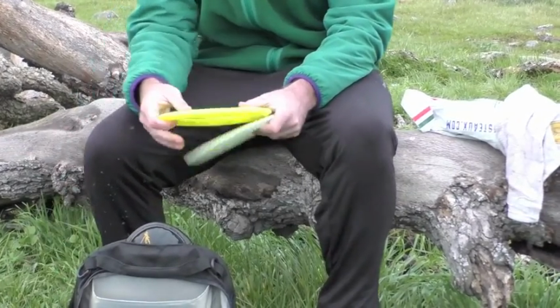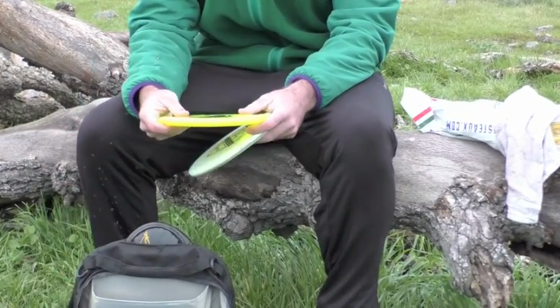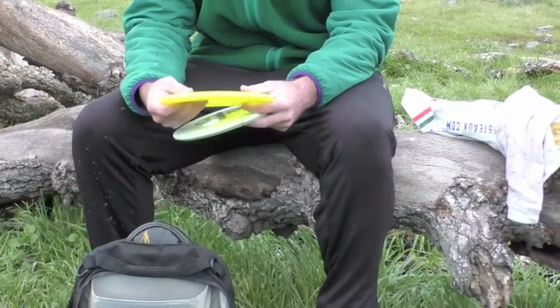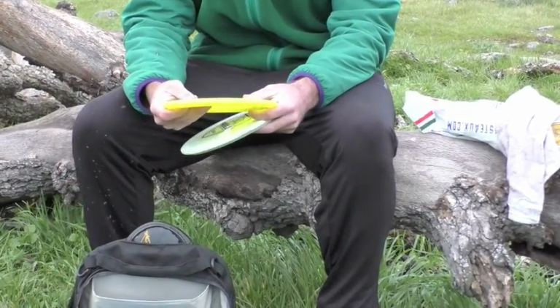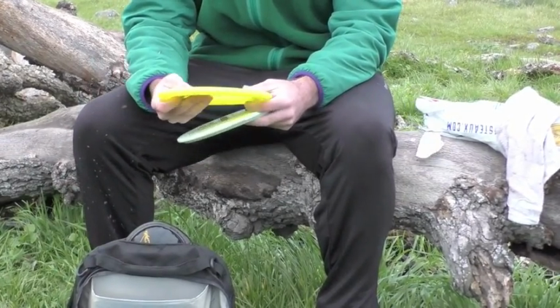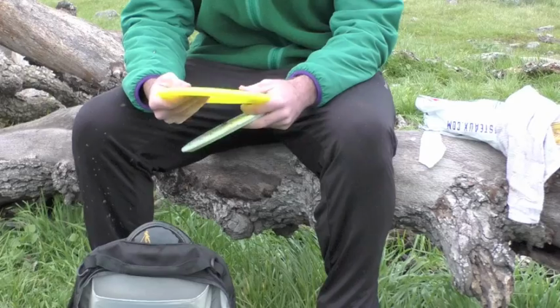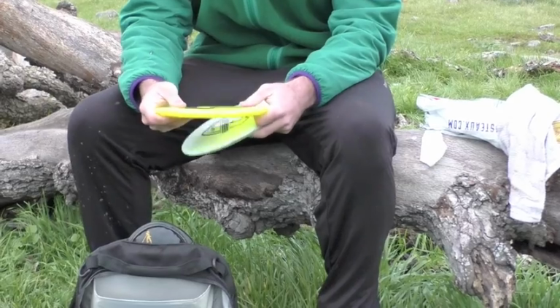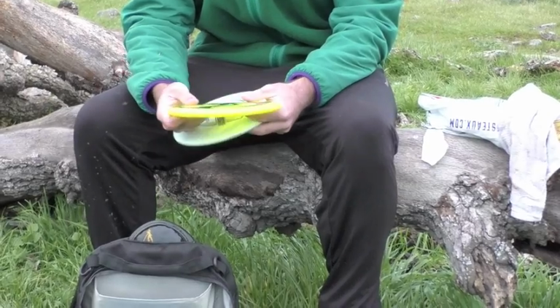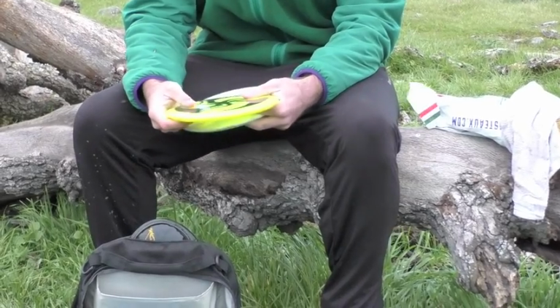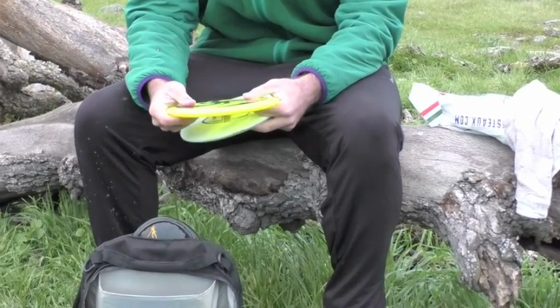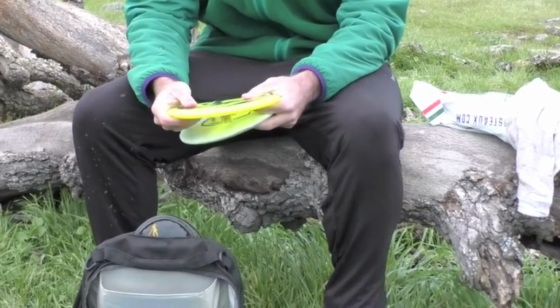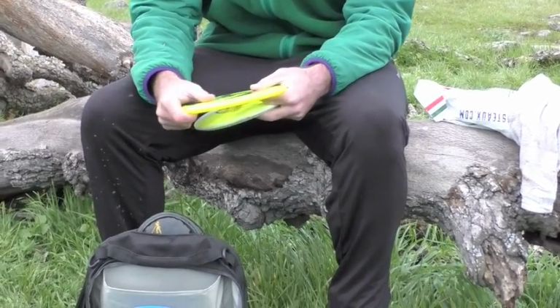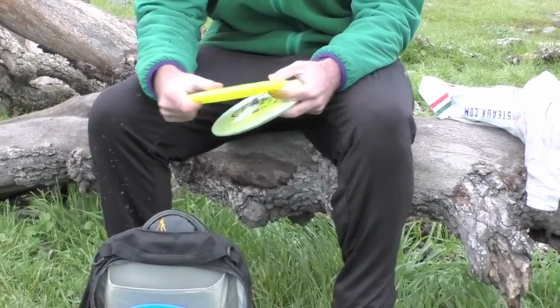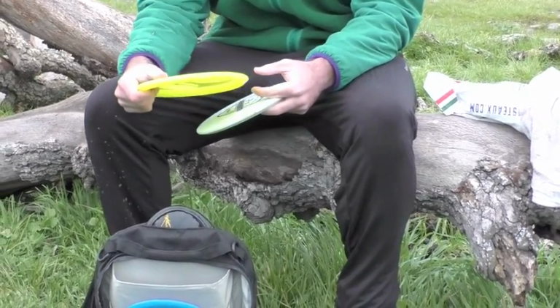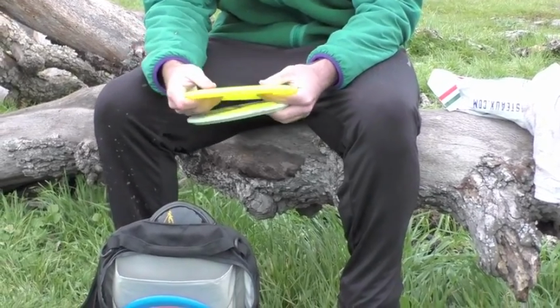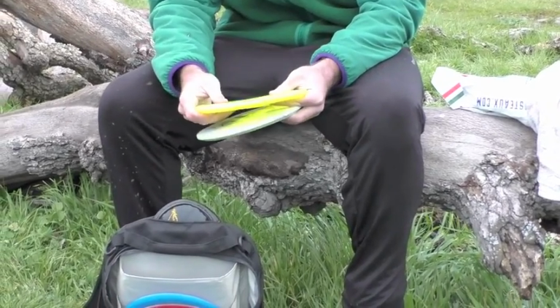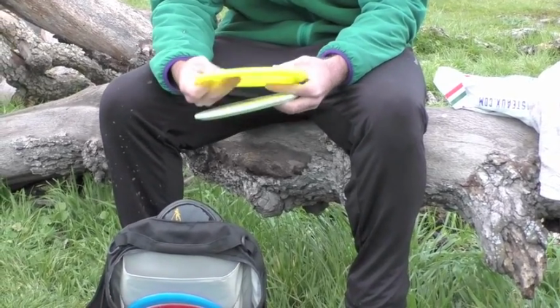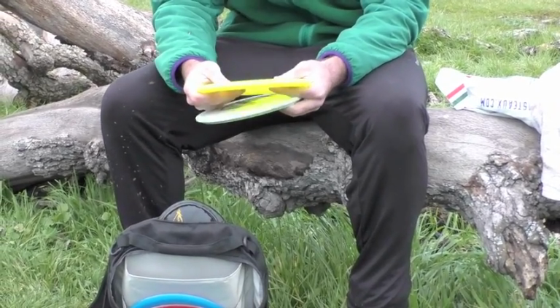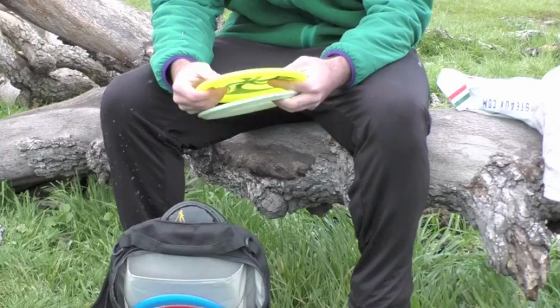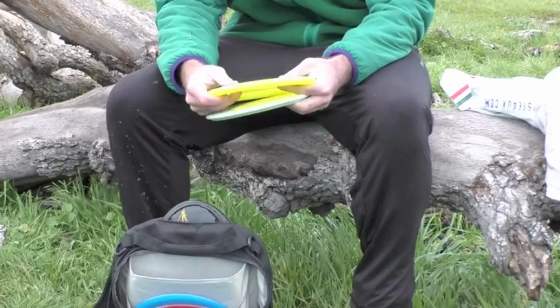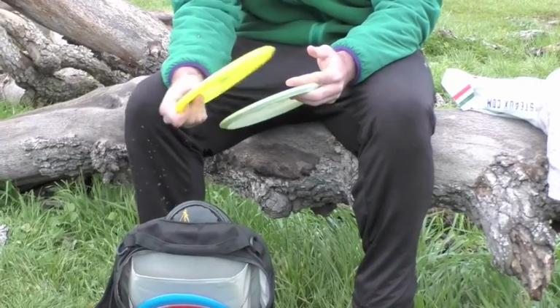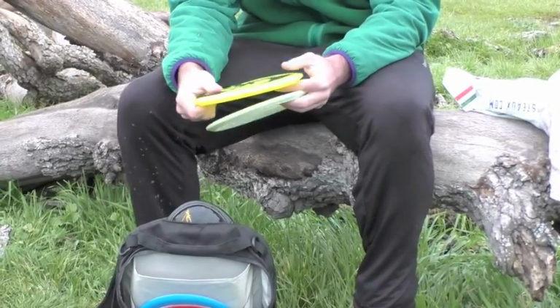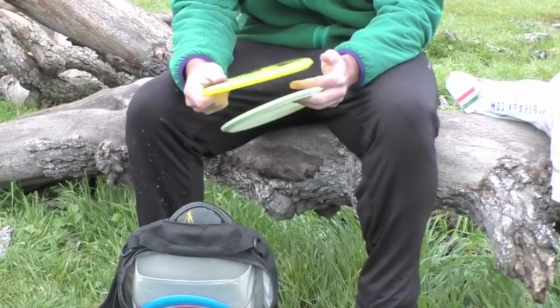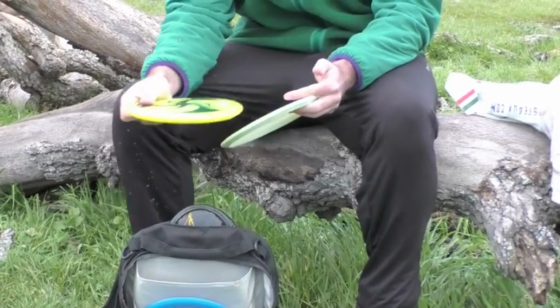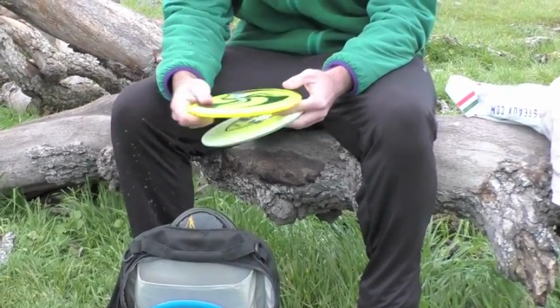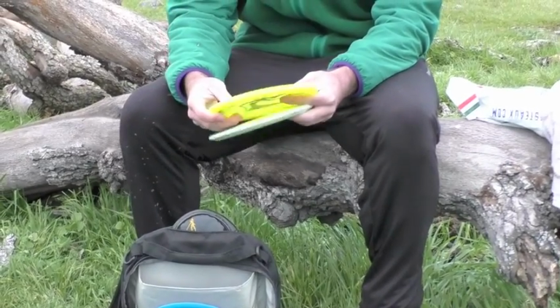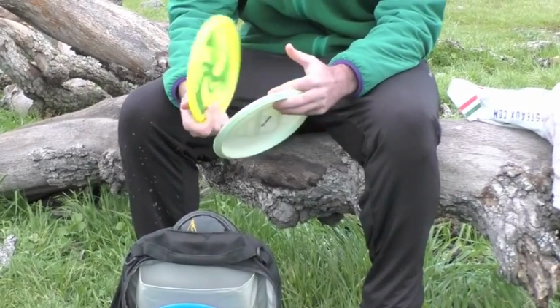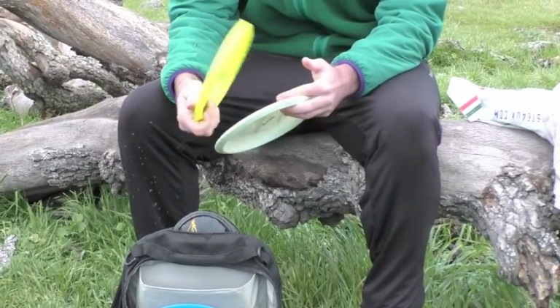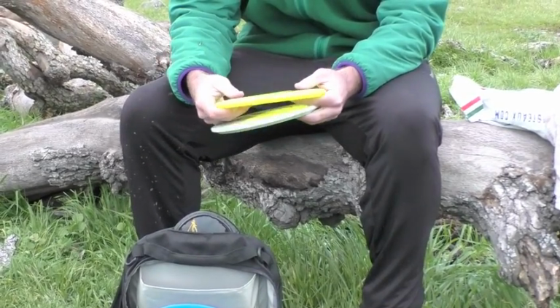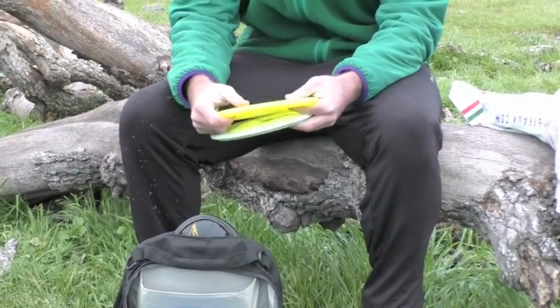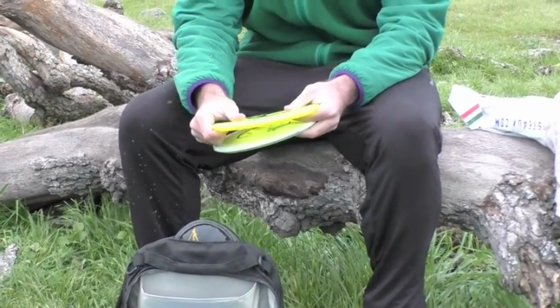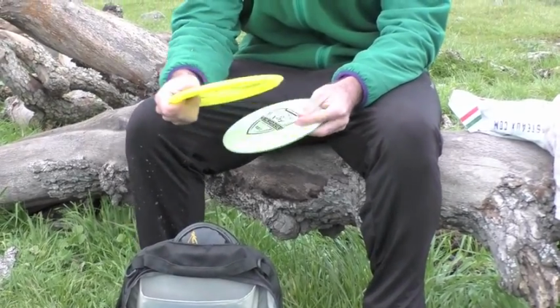I have a Claymore, and it's a great hyzer flip mid-range. Really soft turnover. I can throw it as hard as I can and it still won't roll over. It'll finish nice and flat. It's great for the woods. I really like this disc.